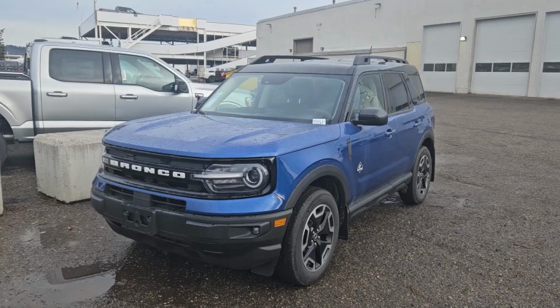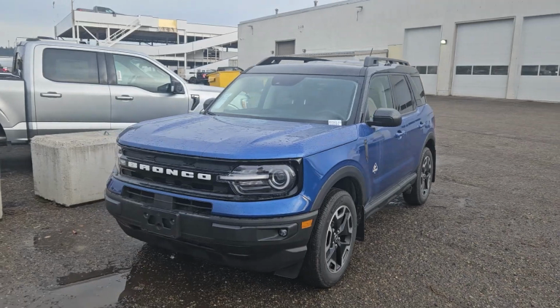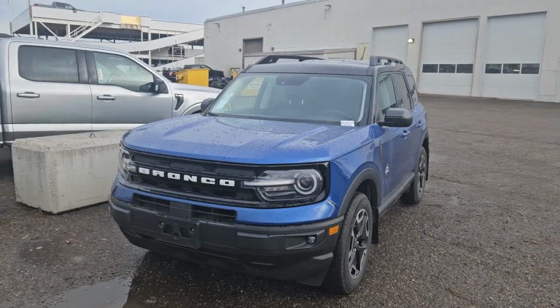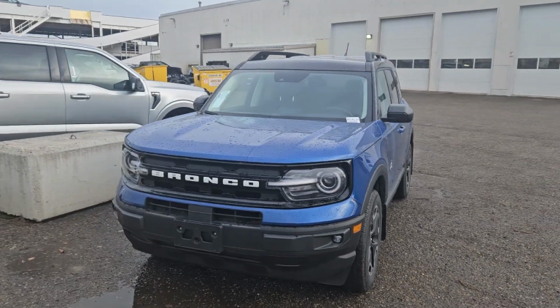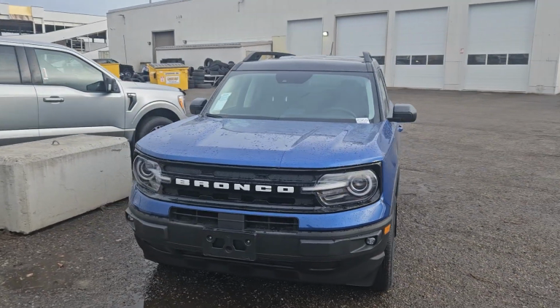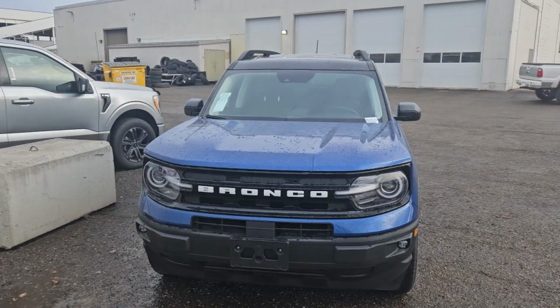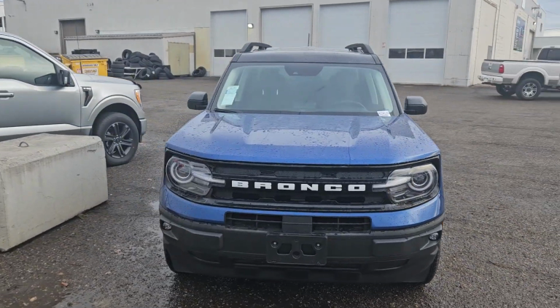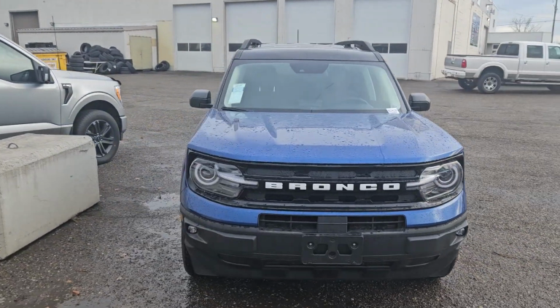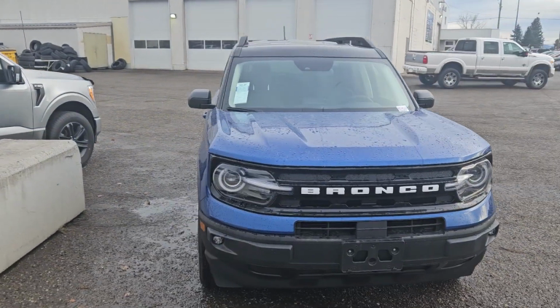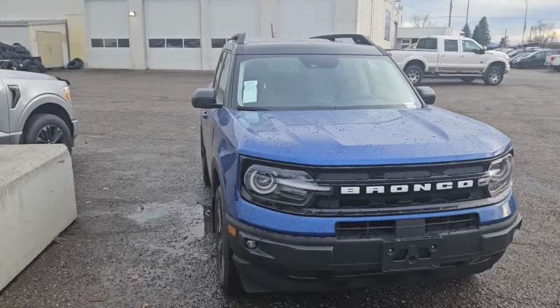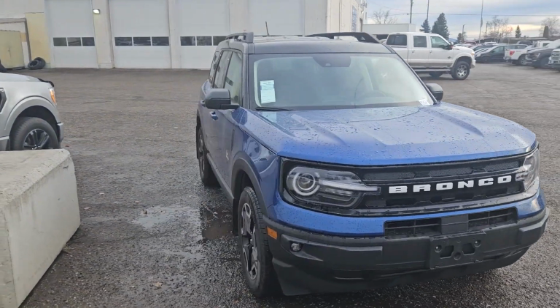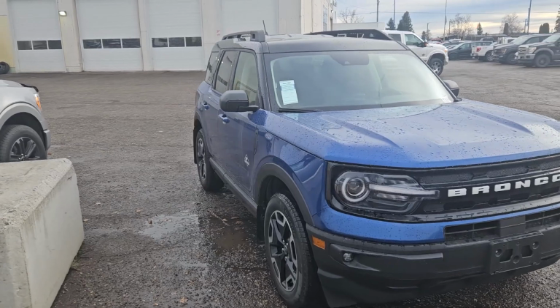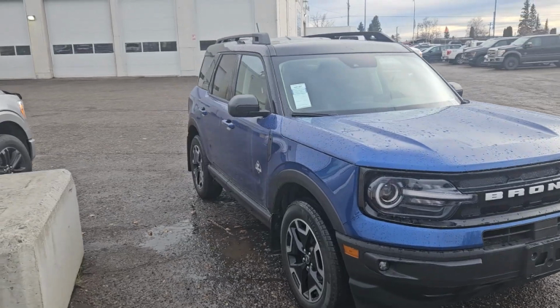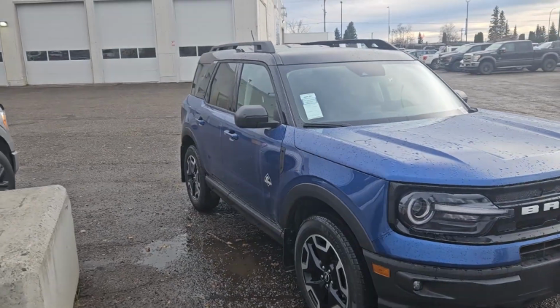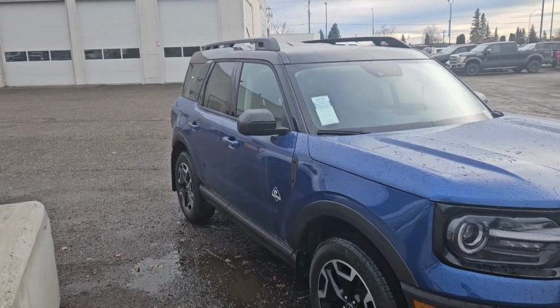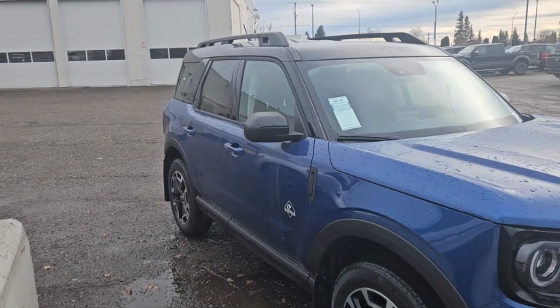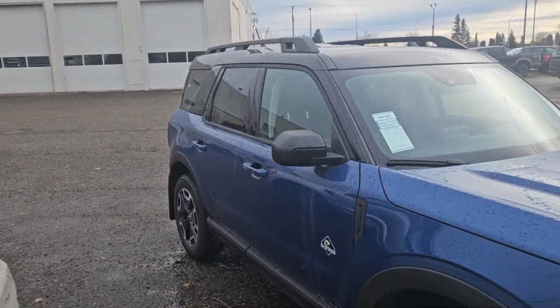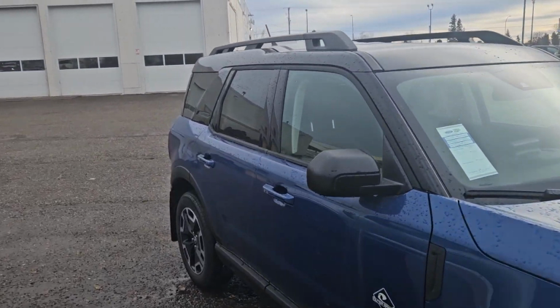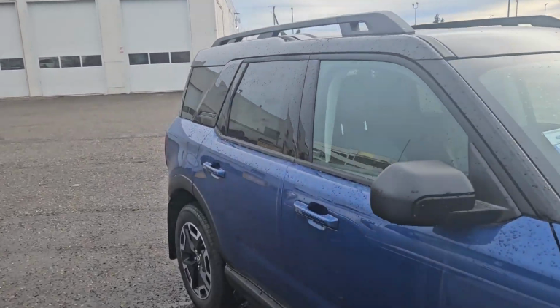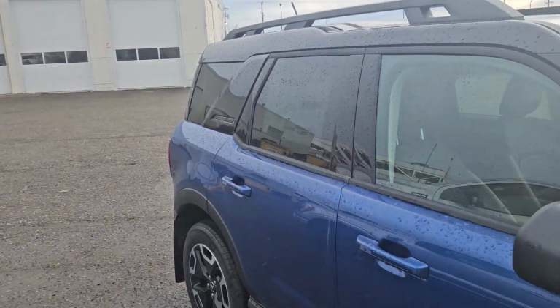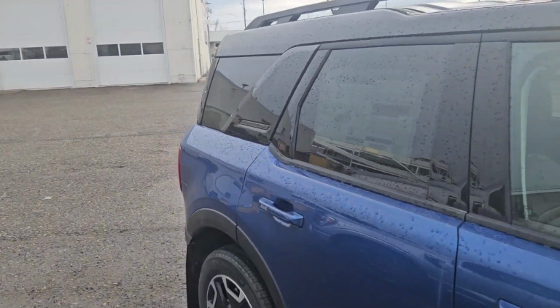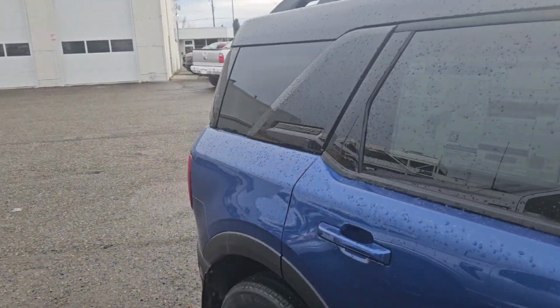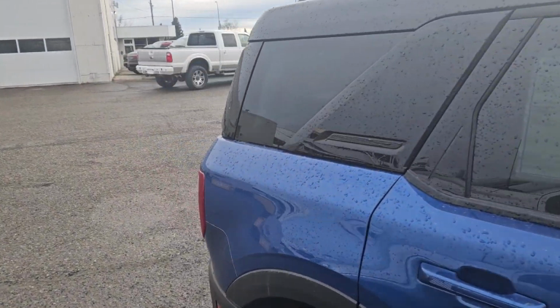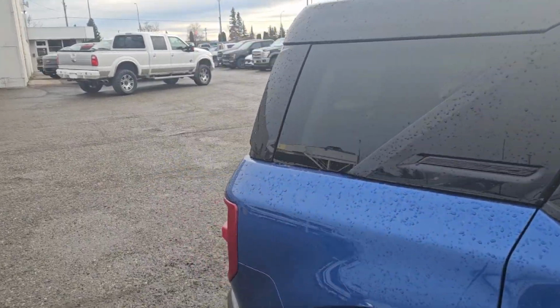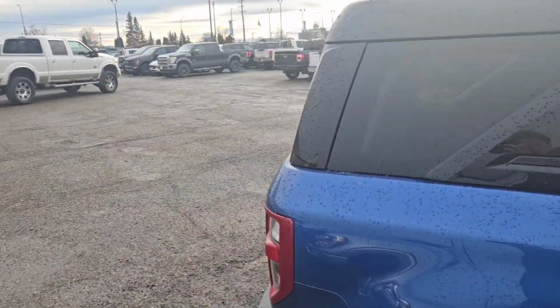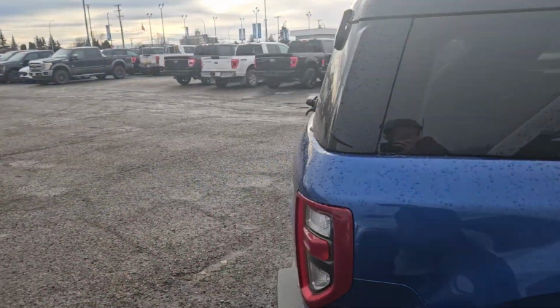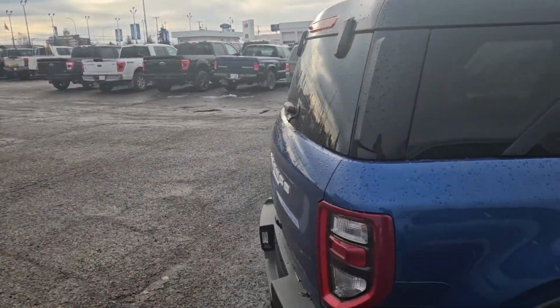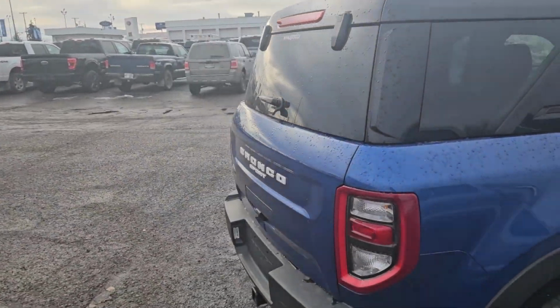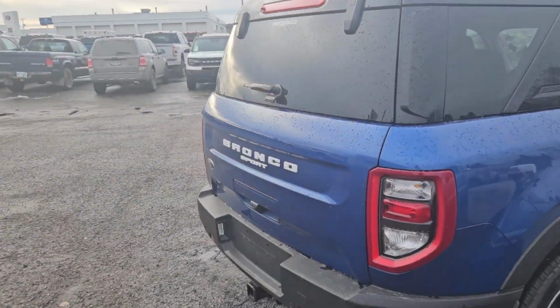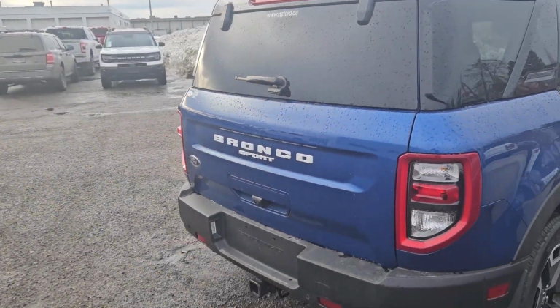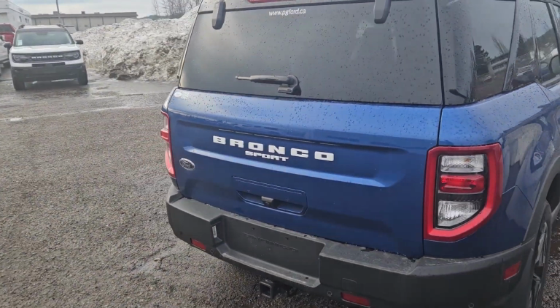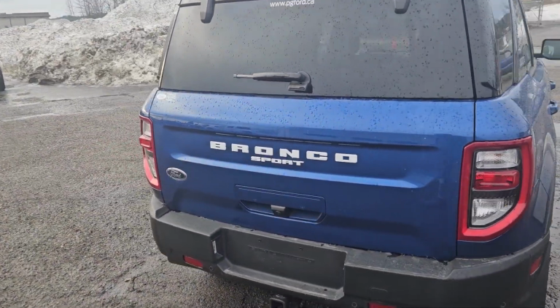This is Prince George Ford and we're taking a look at the 2024 Ford Bronco Sport in an Outer Banks trim, powered by a 1.5 liter EcoBoost engine providing excellent power and fuel efficiency, and of course with four-wheel drive capabilities. Let's take a look inside.